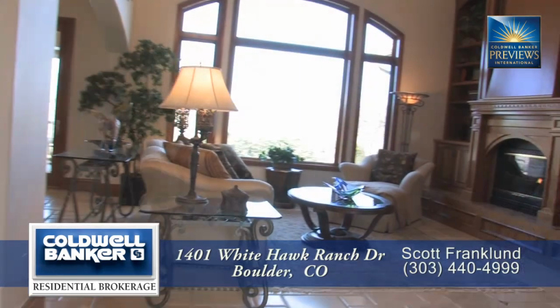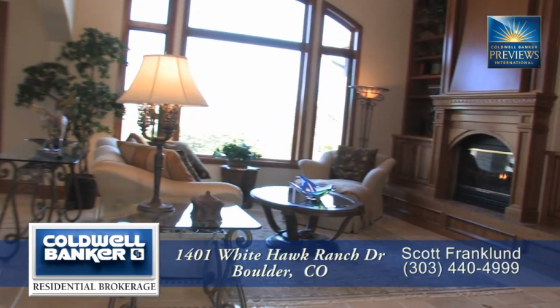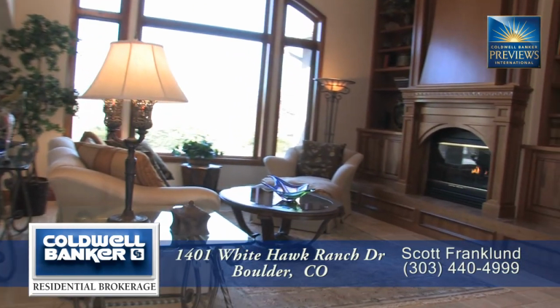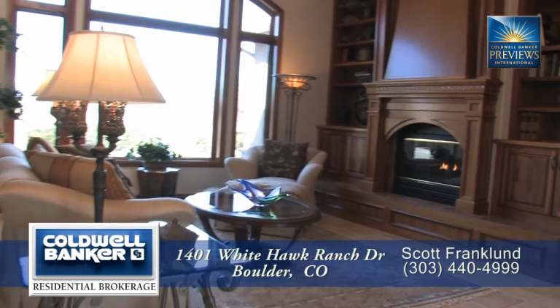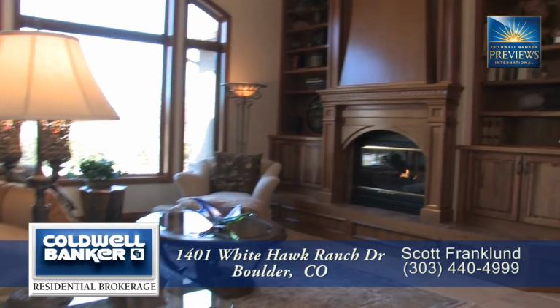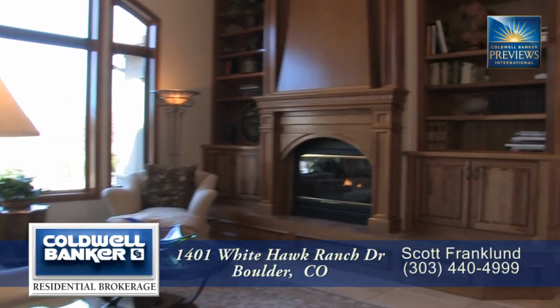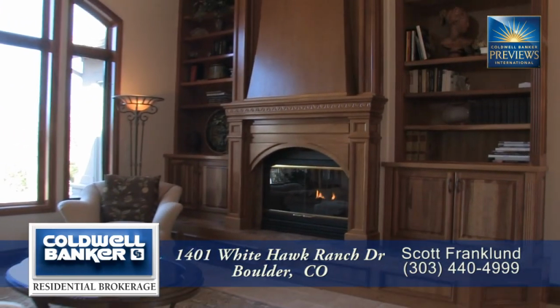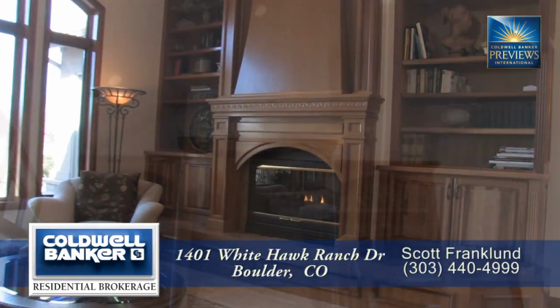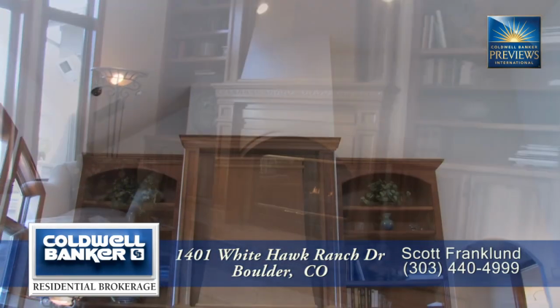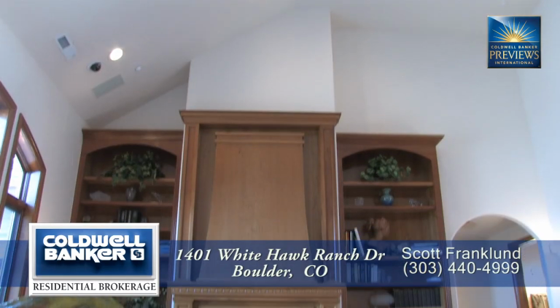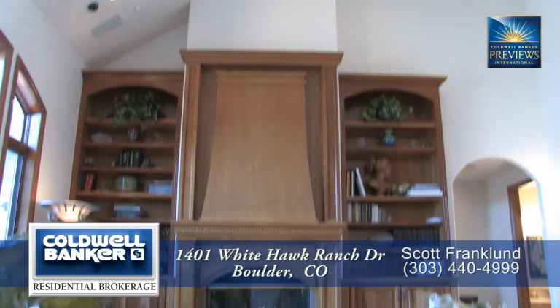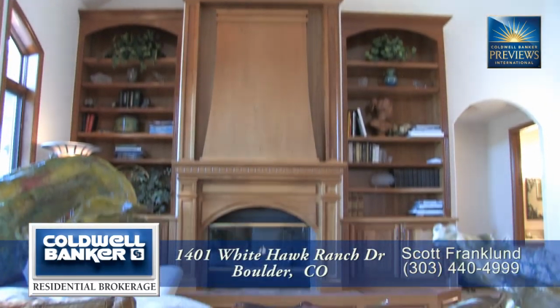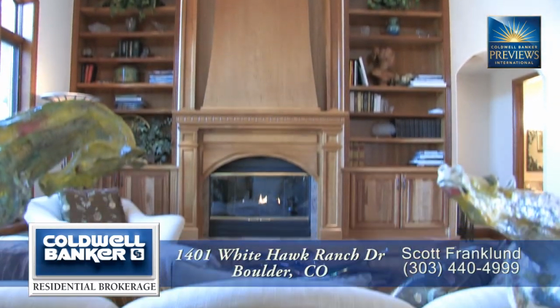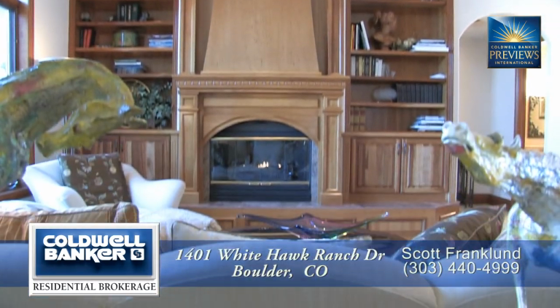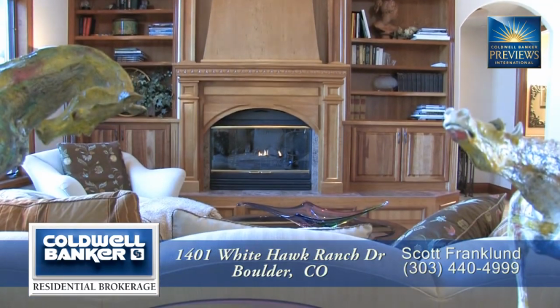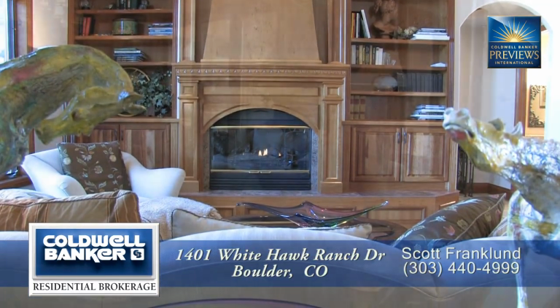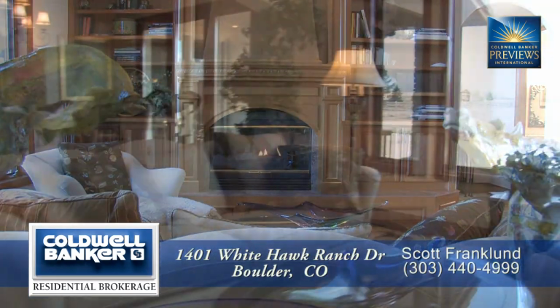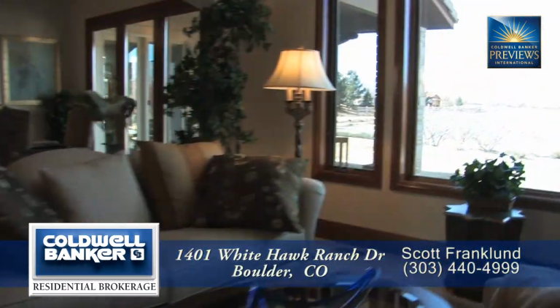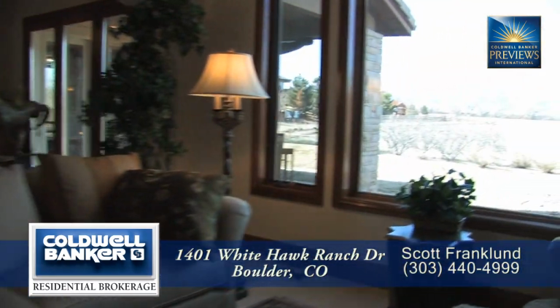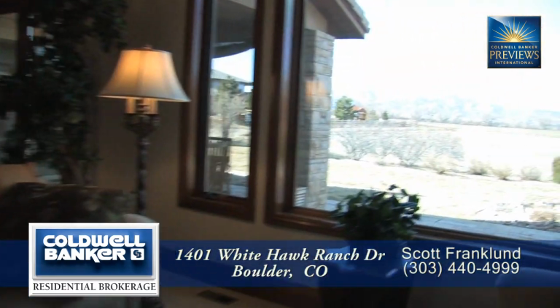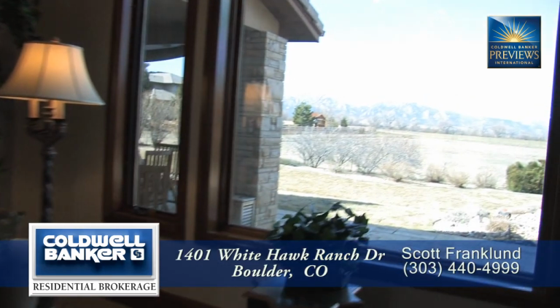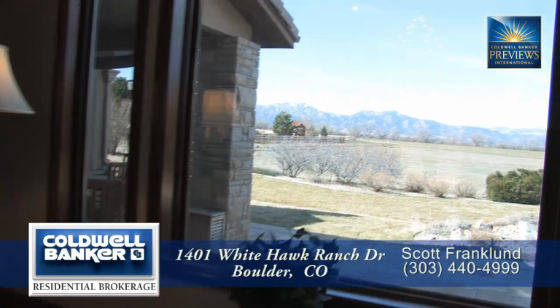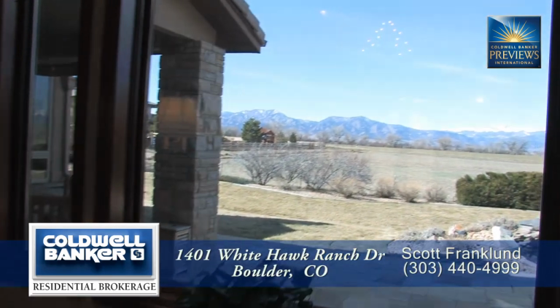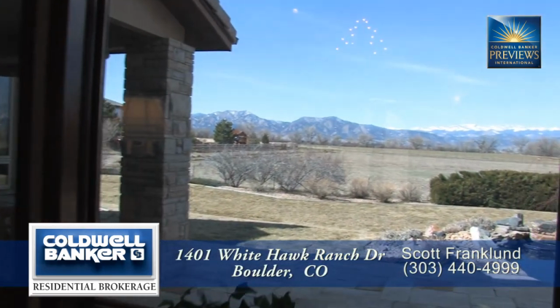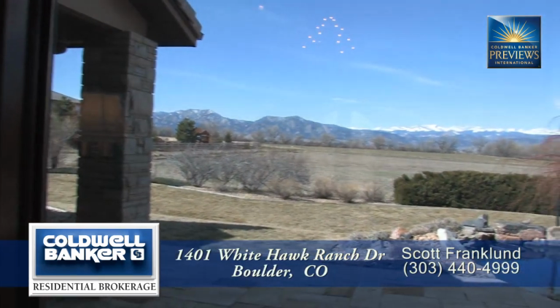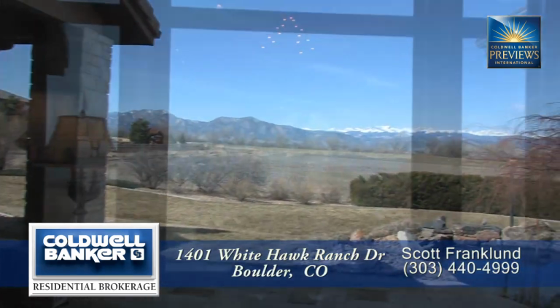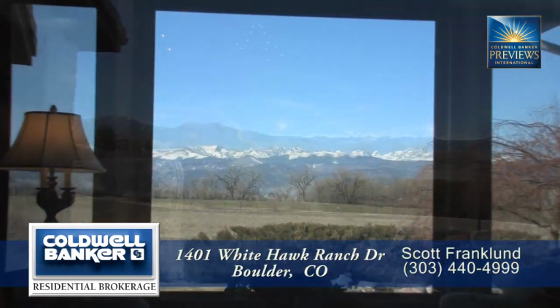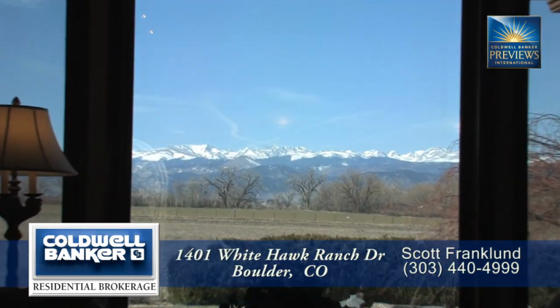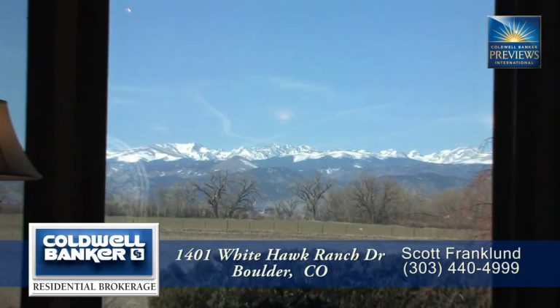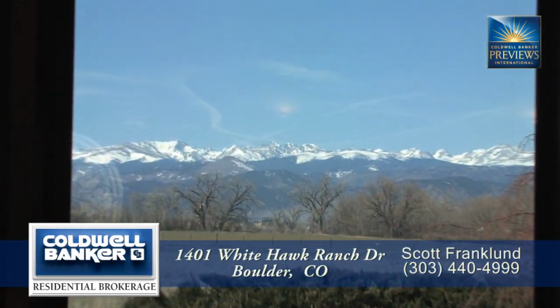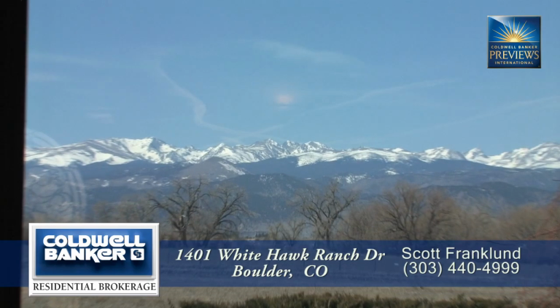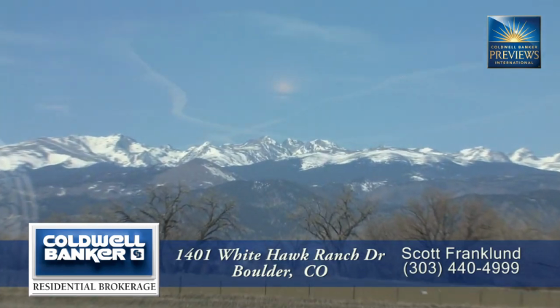Straight ahead you come to the living room. It features a gas fireplace with custom wood built-ins for your treasured items. What makes this room stand out is the large picture window that perfectly frames the flat irons, foothills, and front range.